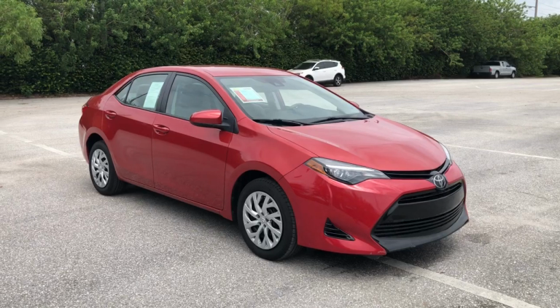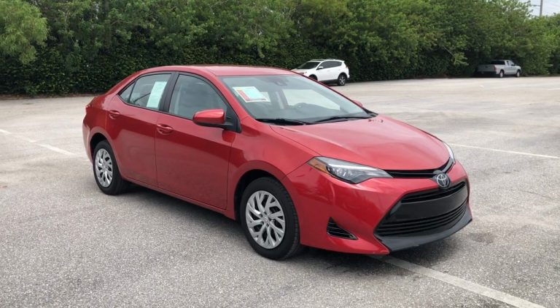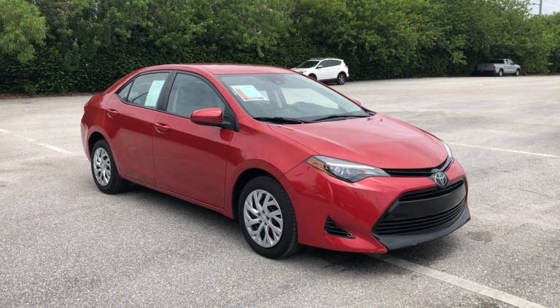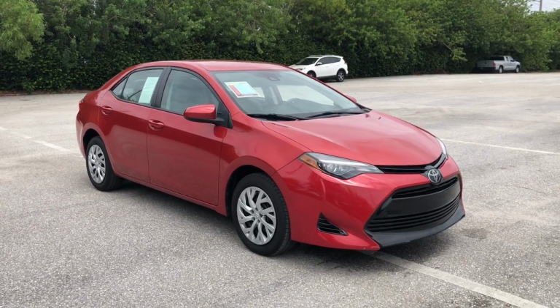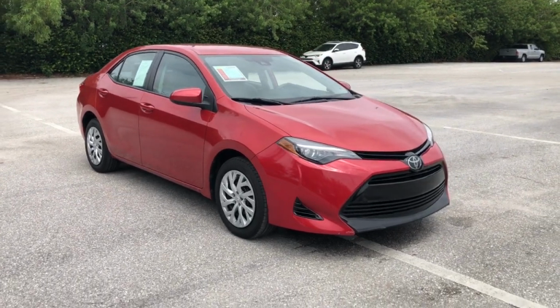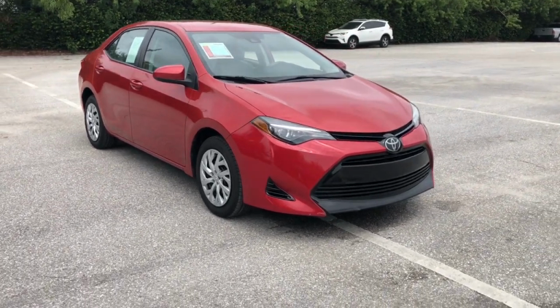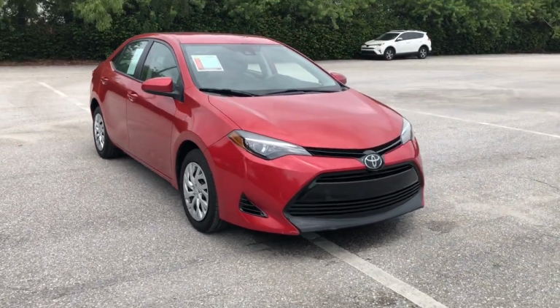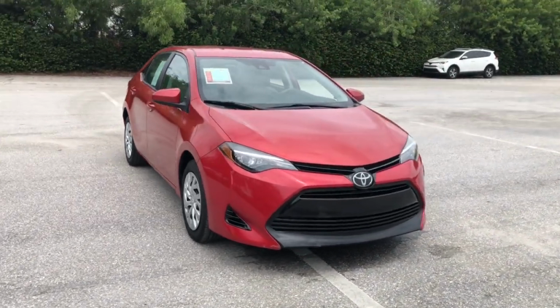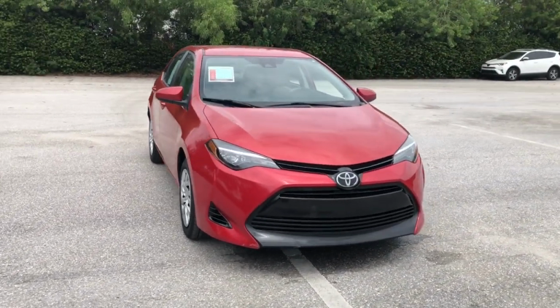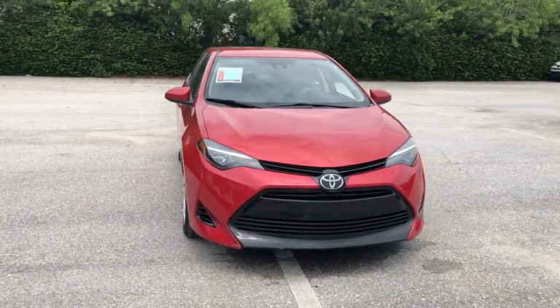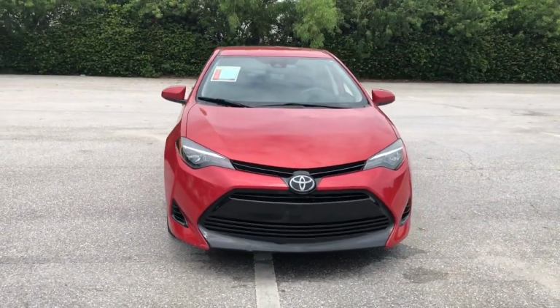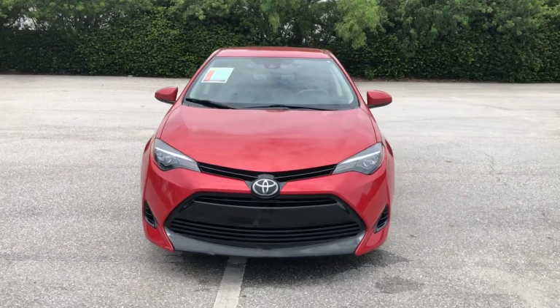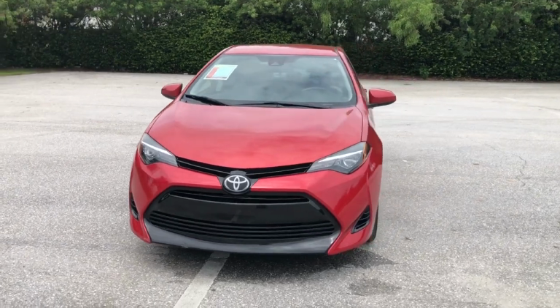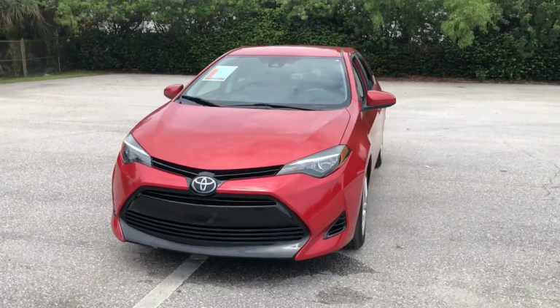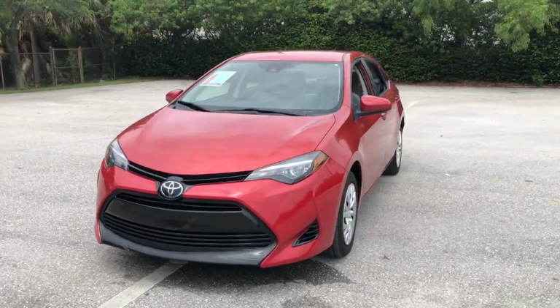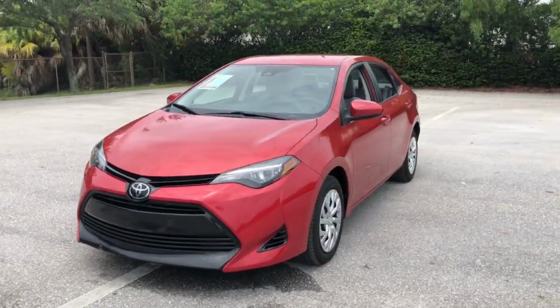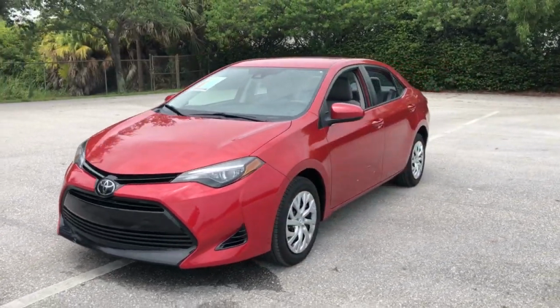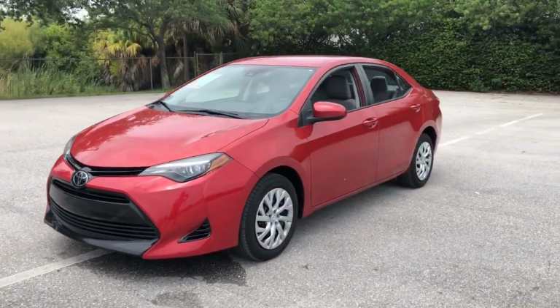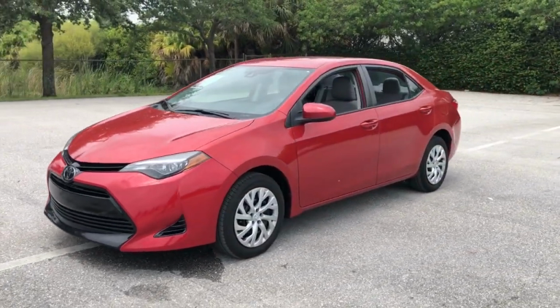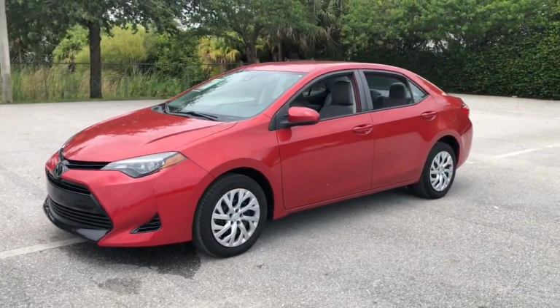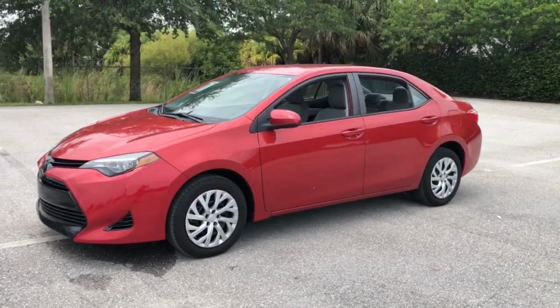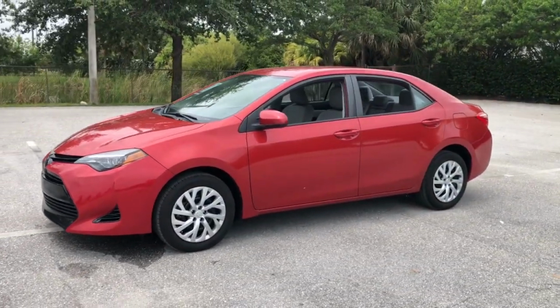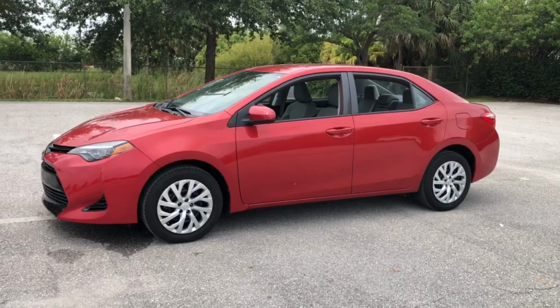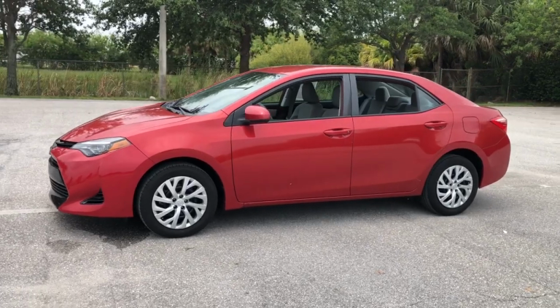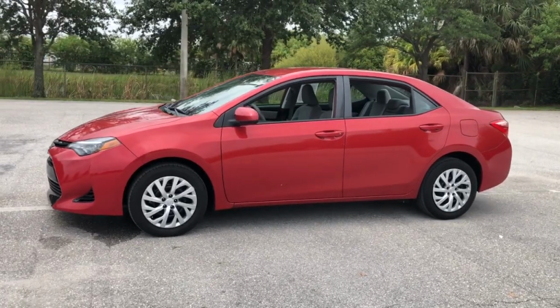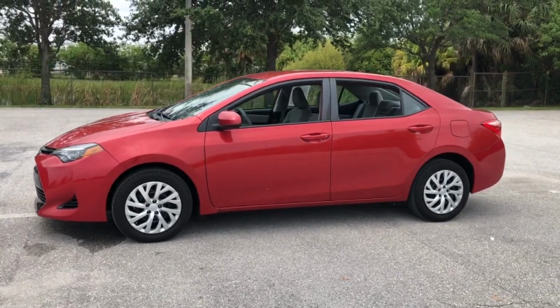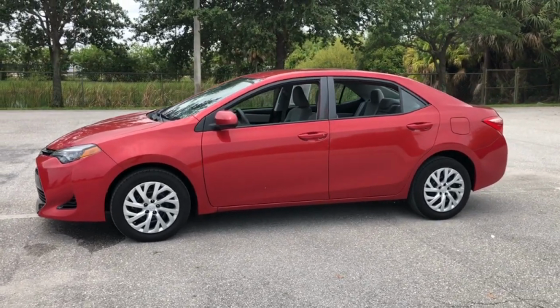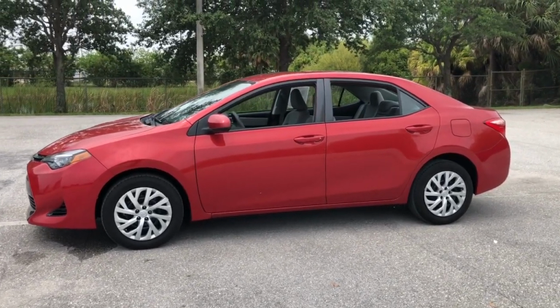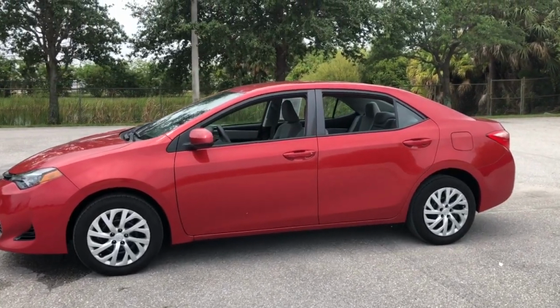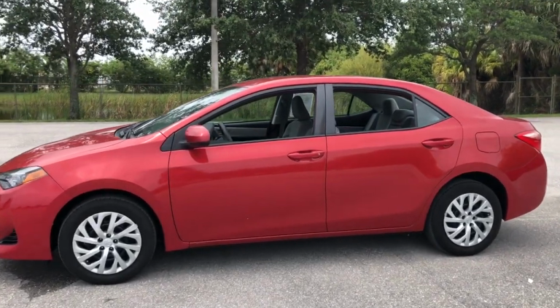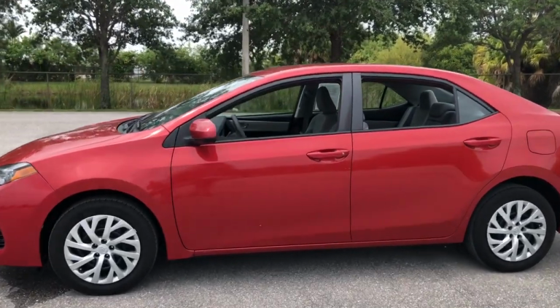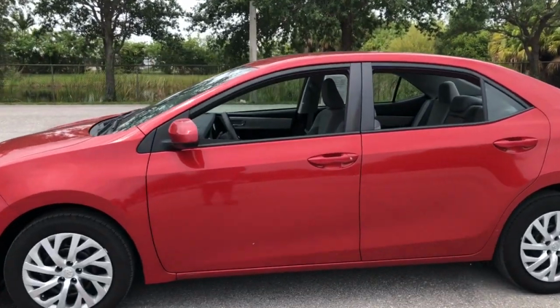This could be the car for you. The 2018 Toyota Corolla. This vehicle is an outstanding buy with fewer than 20,000 miles on the odometer. Now is the perfect time to start a fresh new chapter in your traveling life.